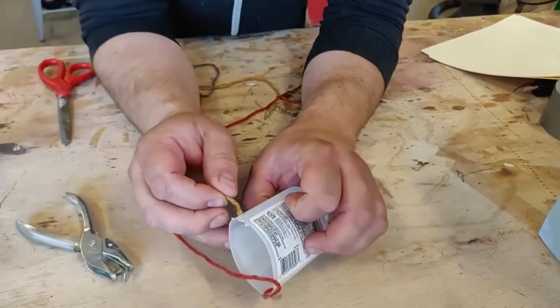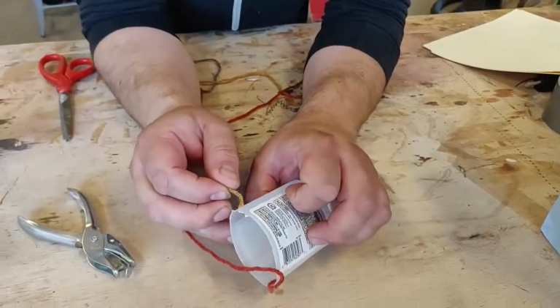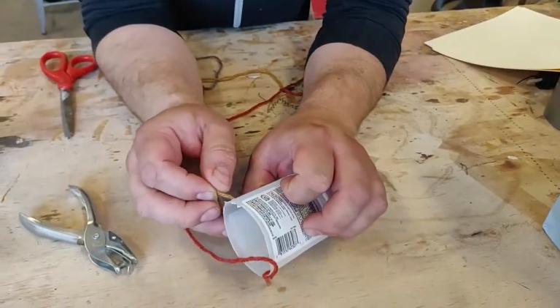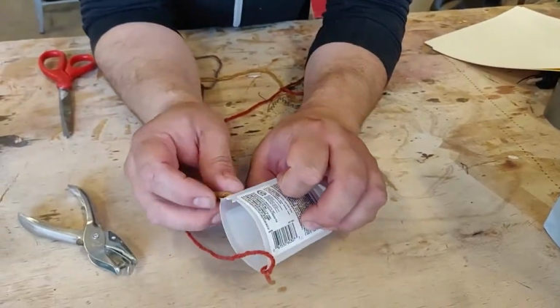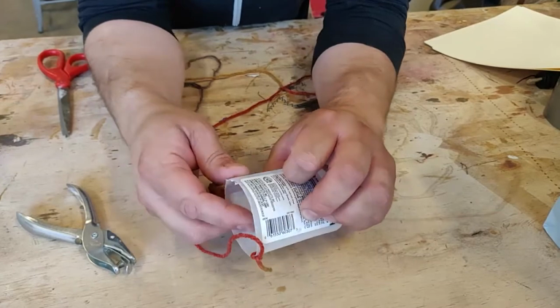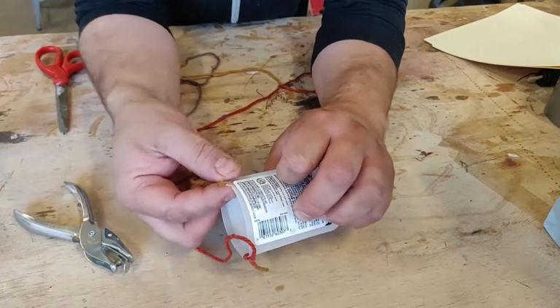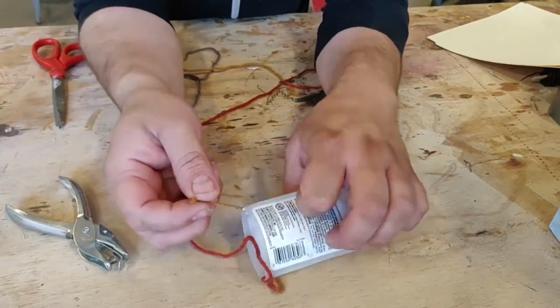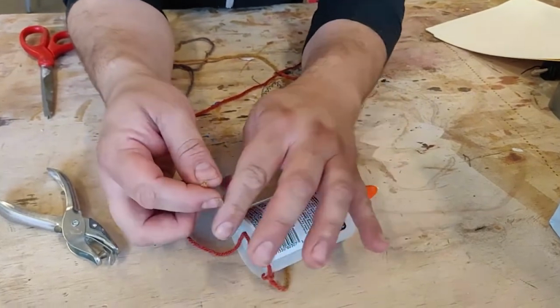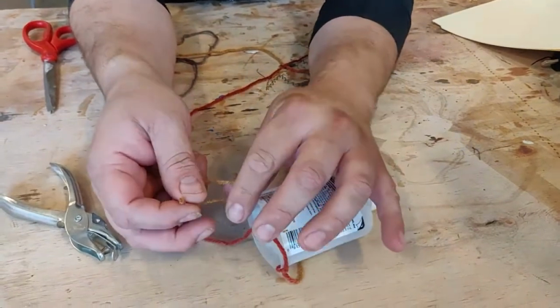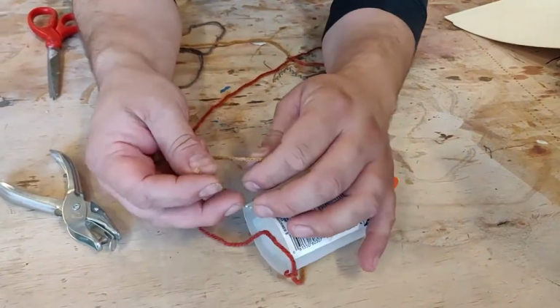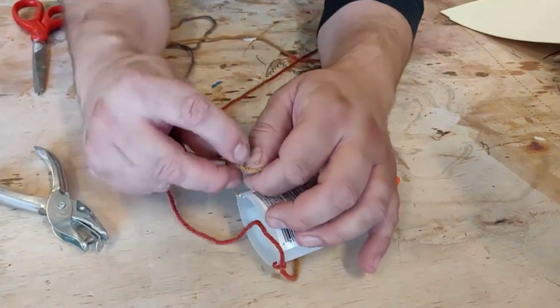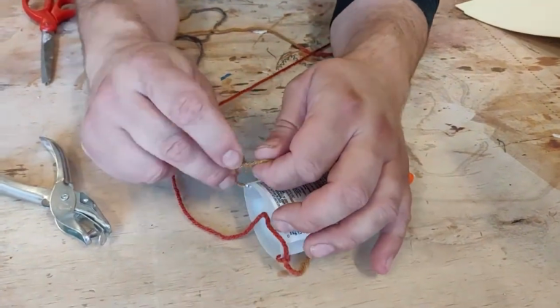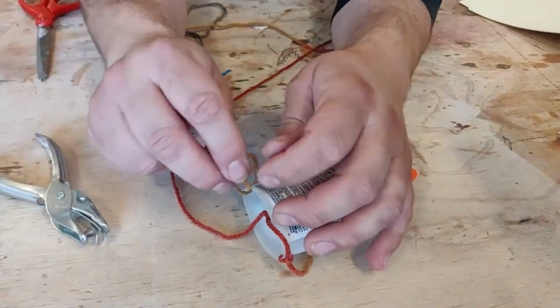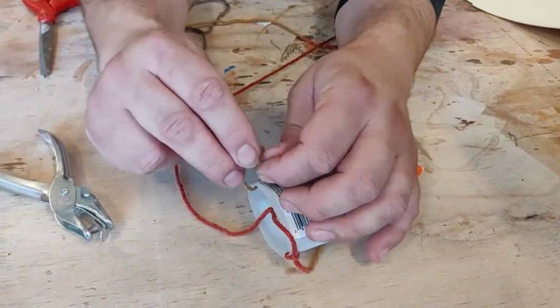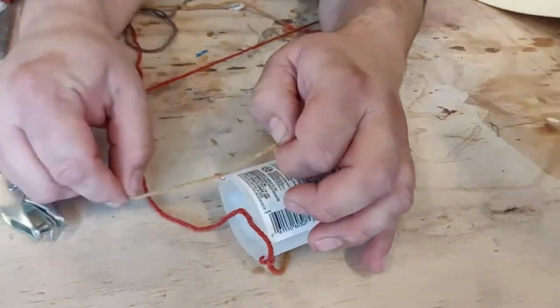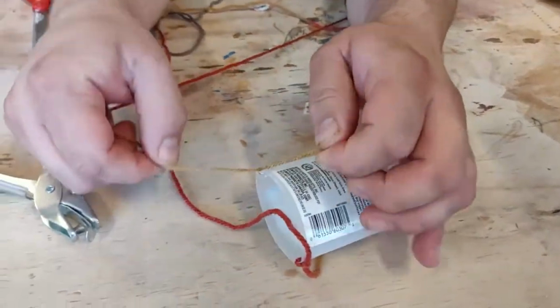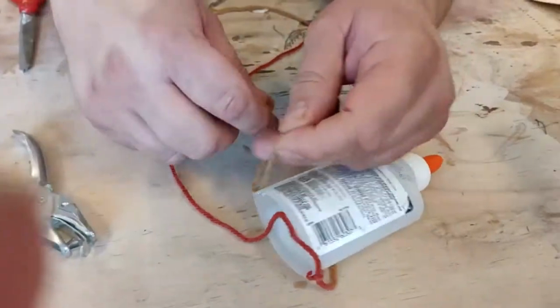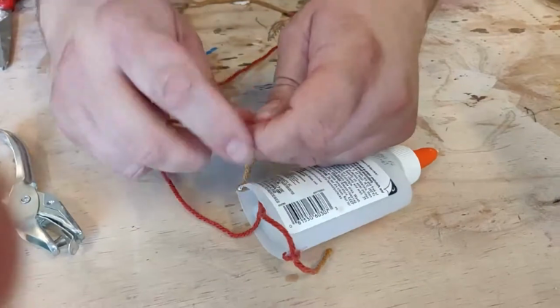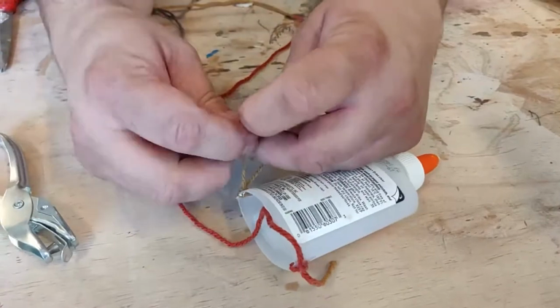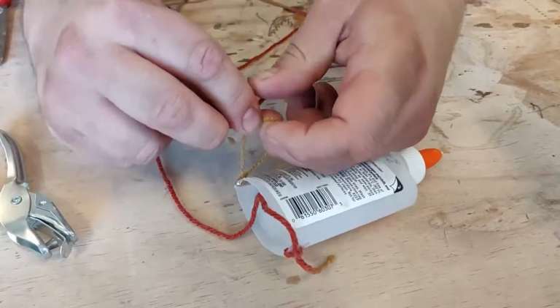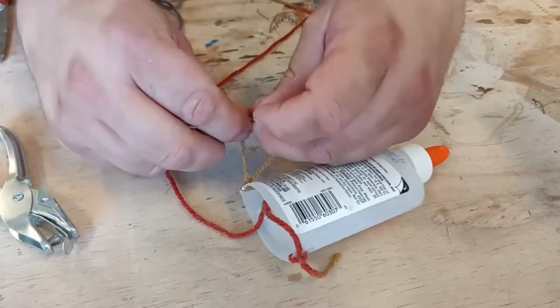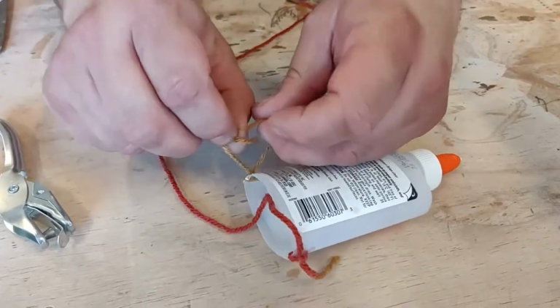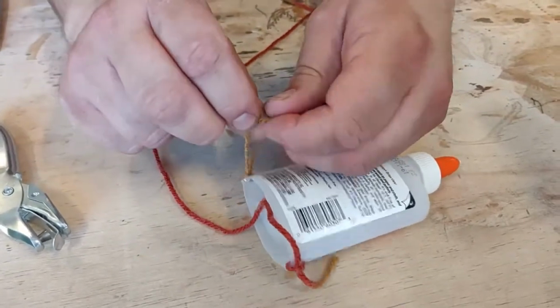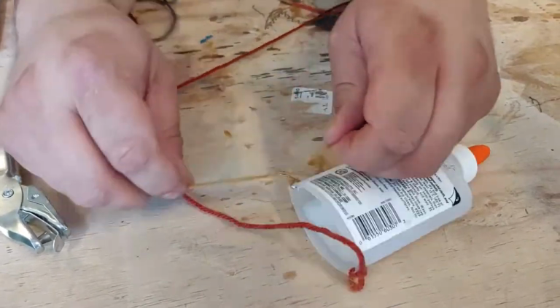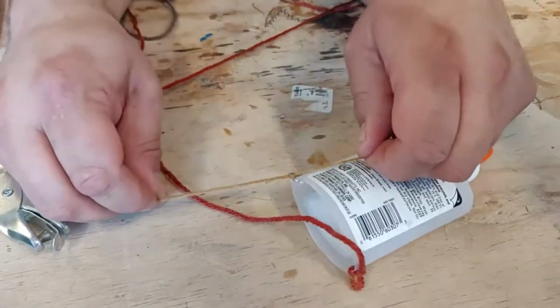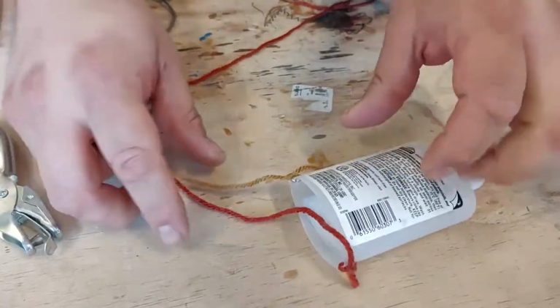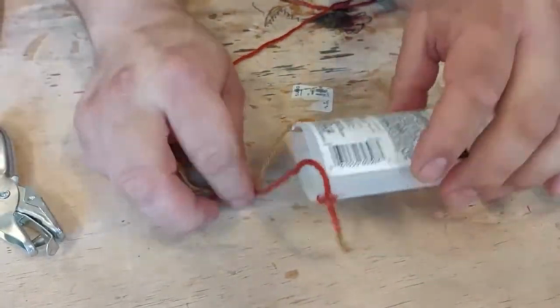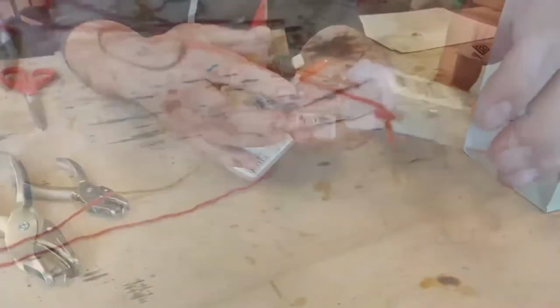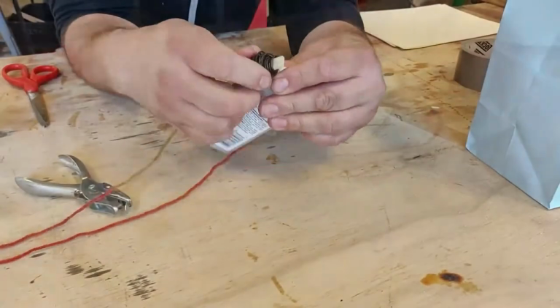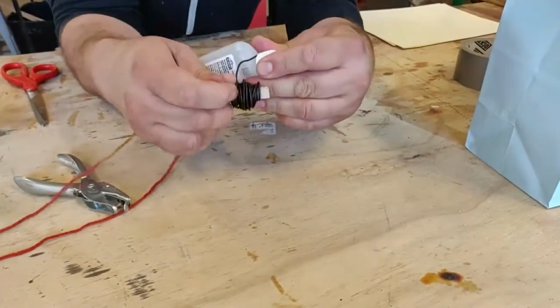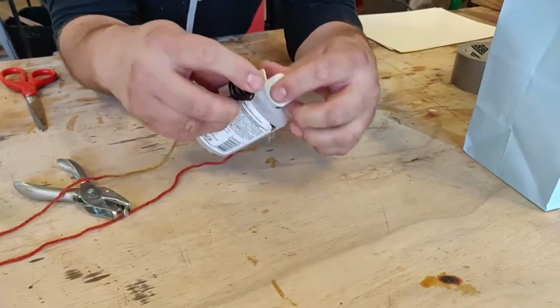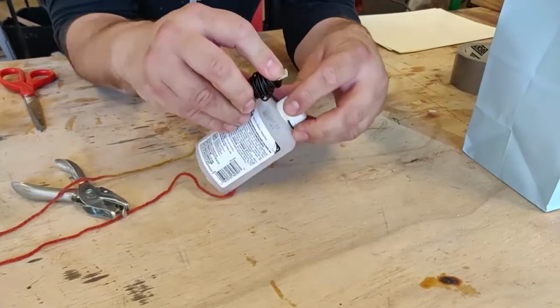If you're going to be hanging your pendulum from something other than a stick on two chairs and you know you're looking at a taller height — say you're hanging it from the ceiling — you might need a longer piece of string here, but you can replace that with any sort of string.